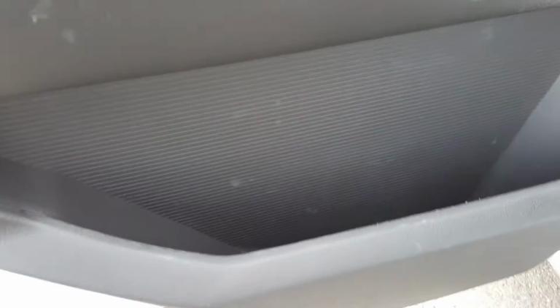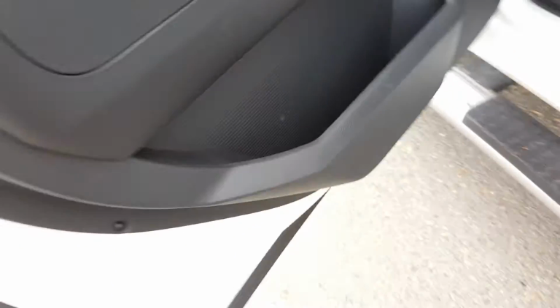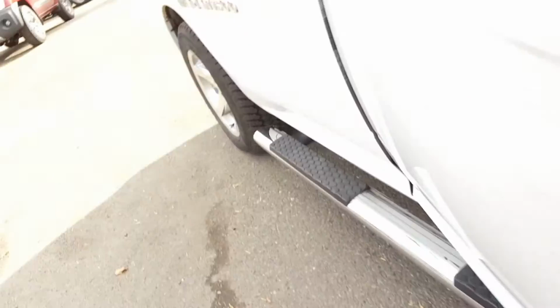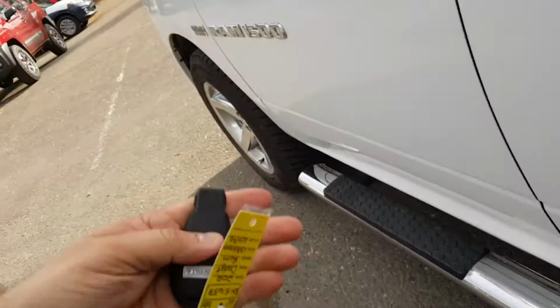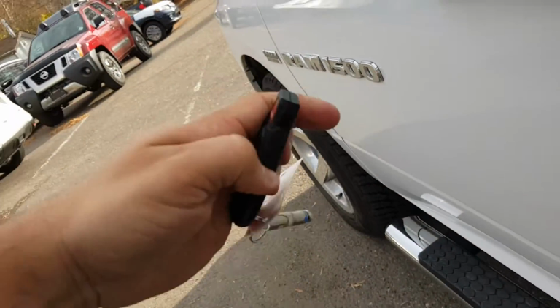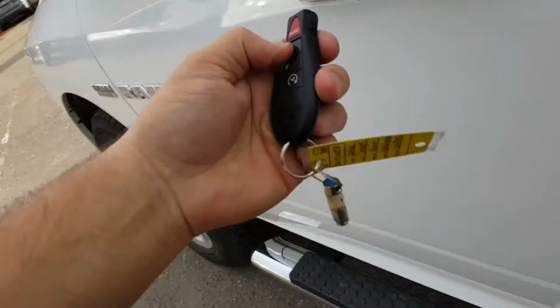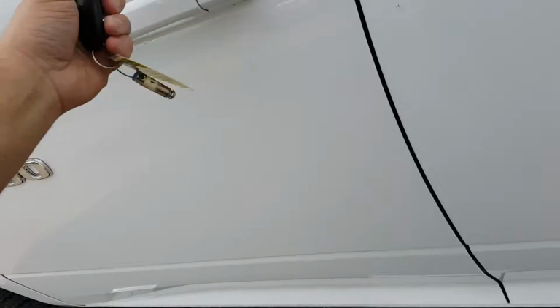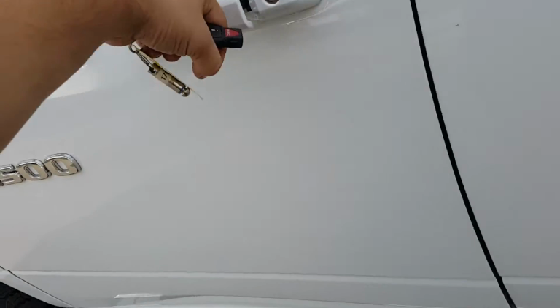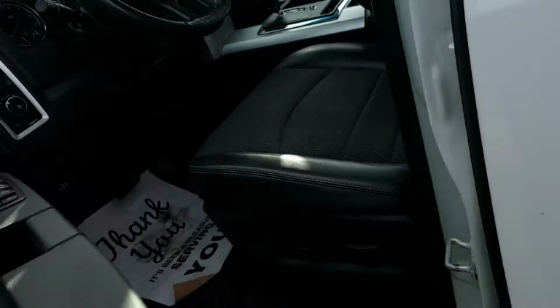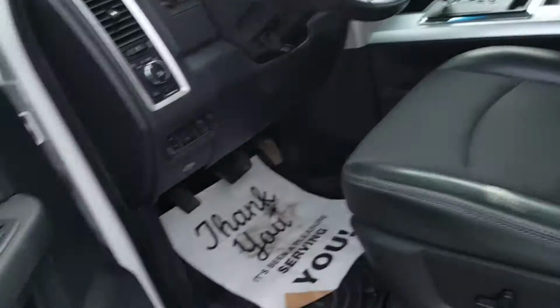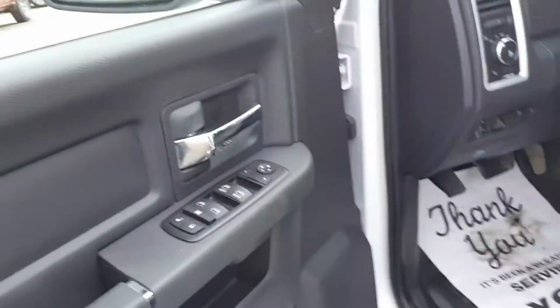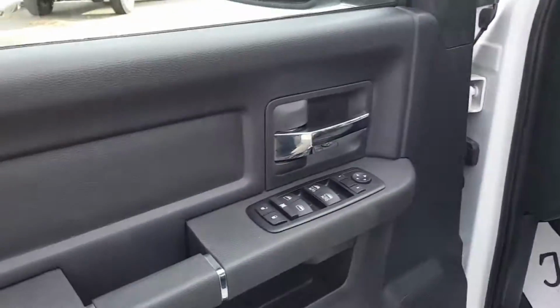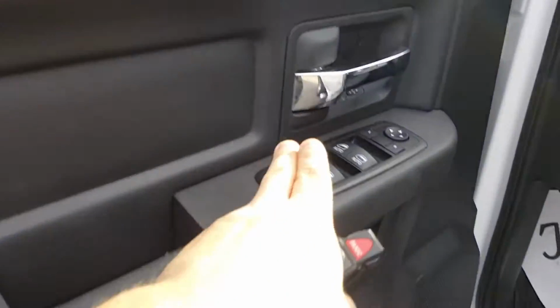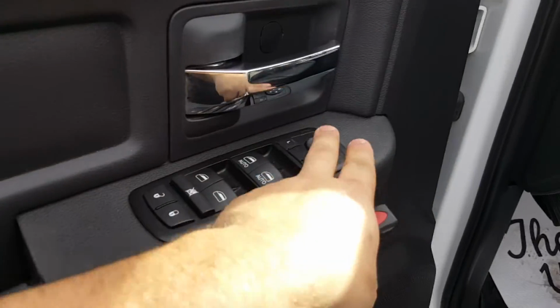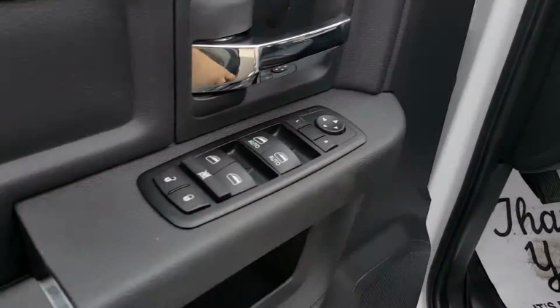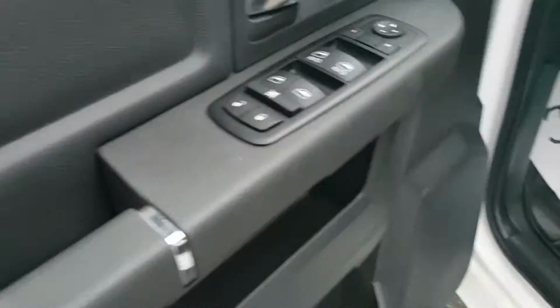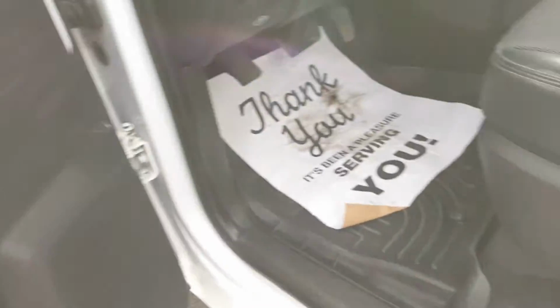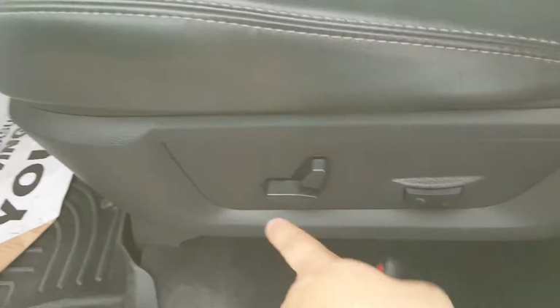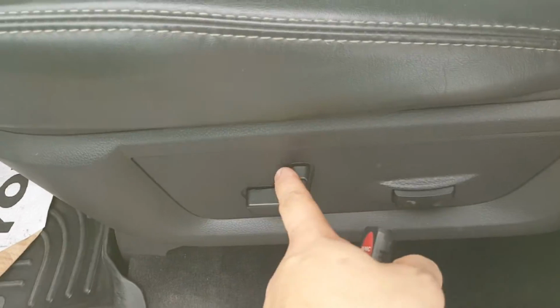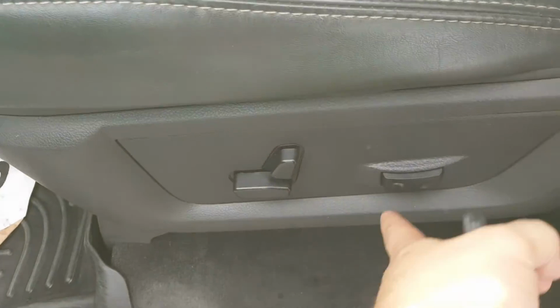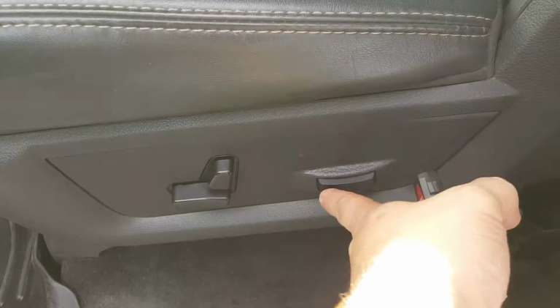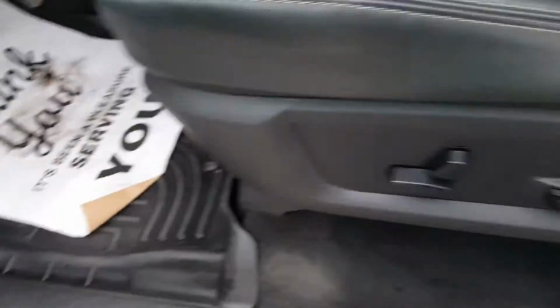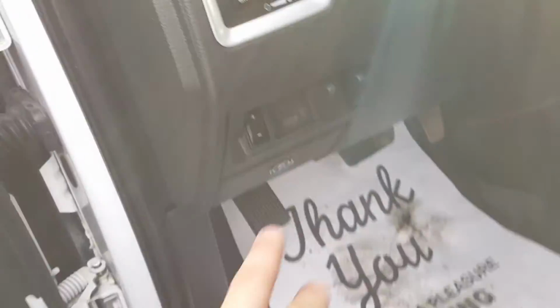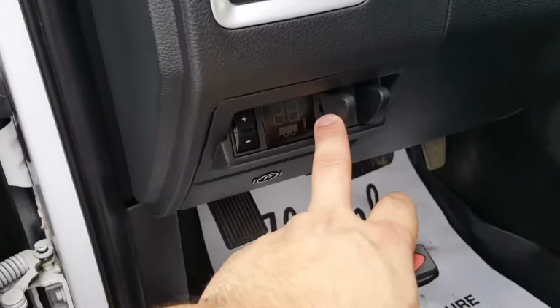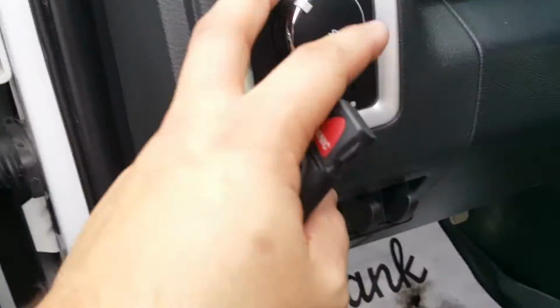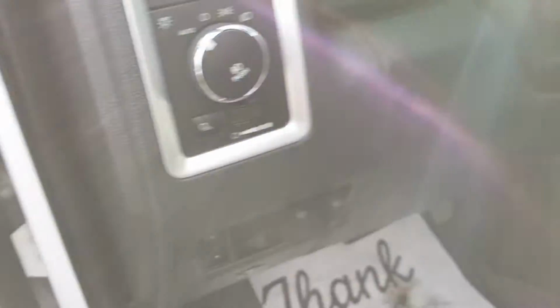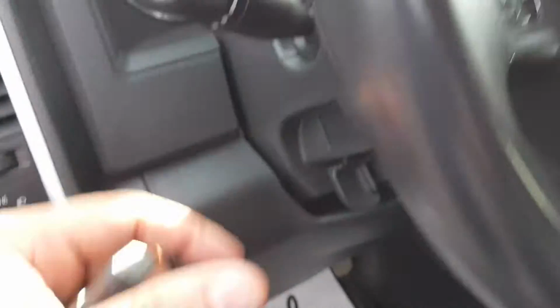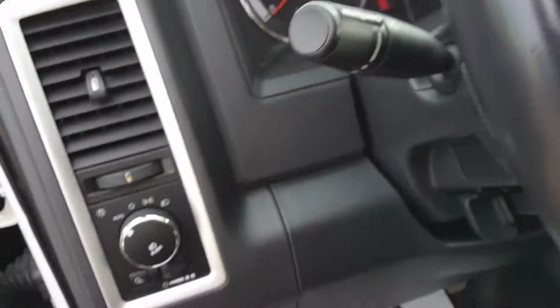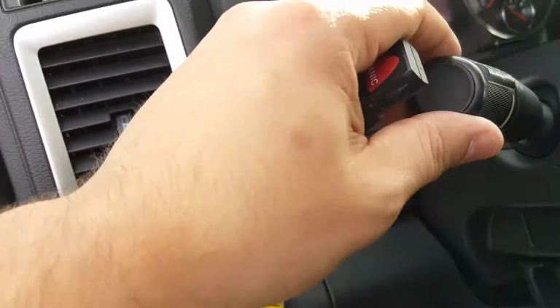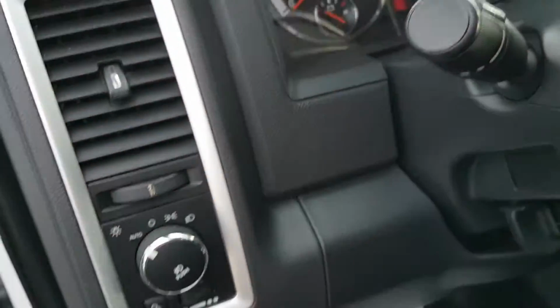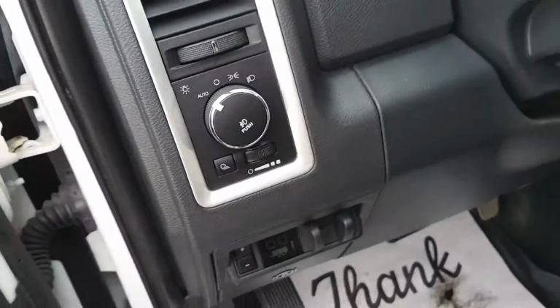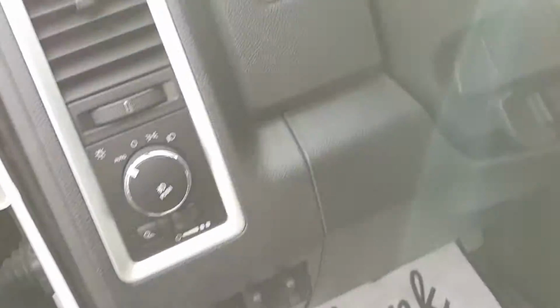Lots of door storage. Take a look at the door here — you got power windows, power locks, power mirrors, power seat, the lumbar adjust, brake controller, auto lights. There's your window wipers, all that on there.